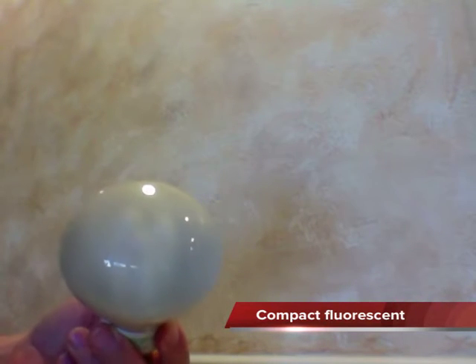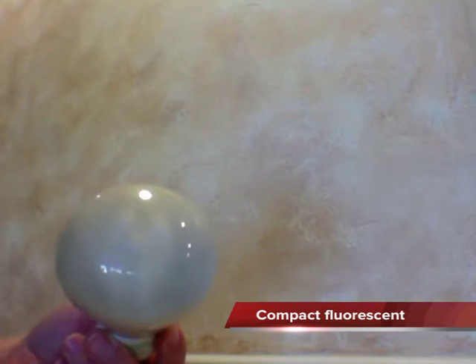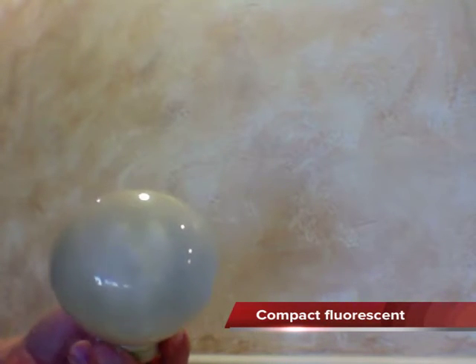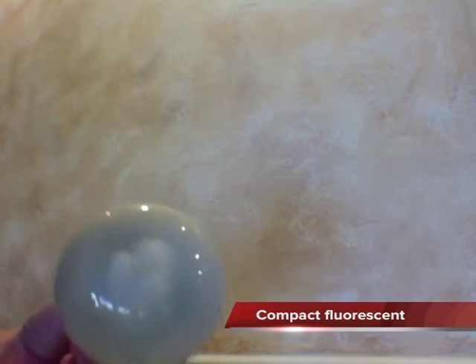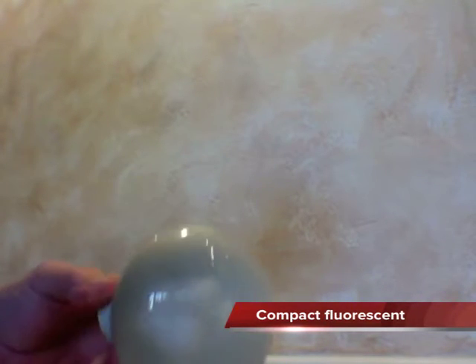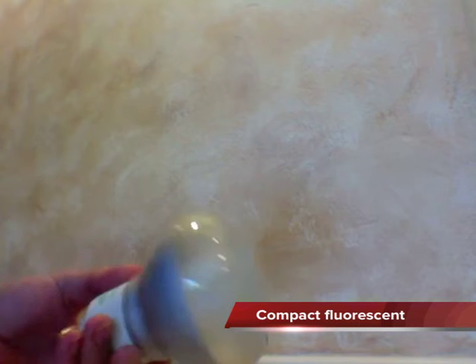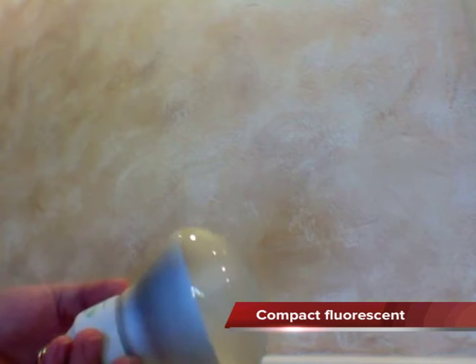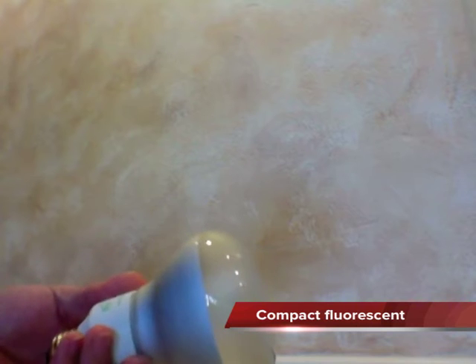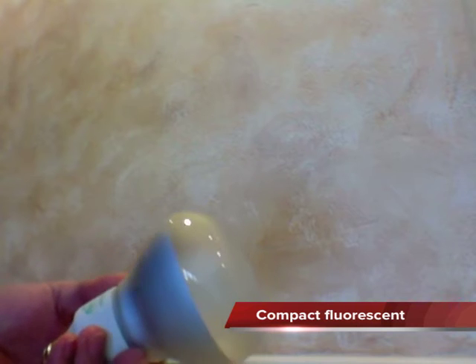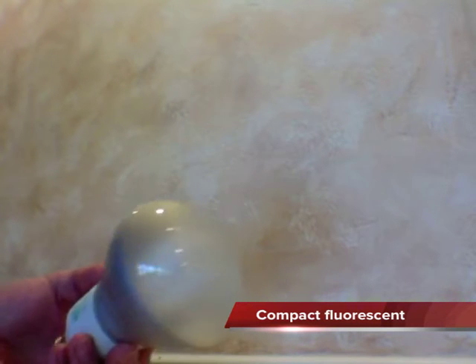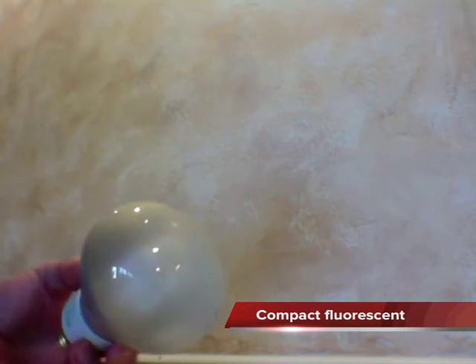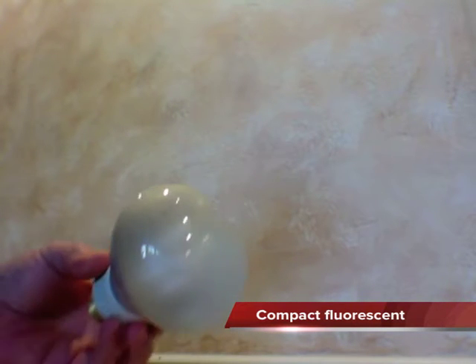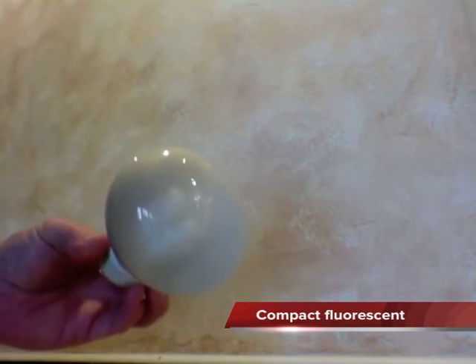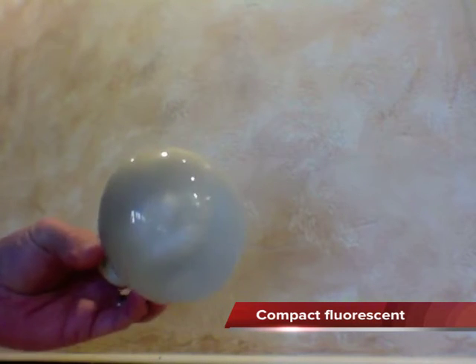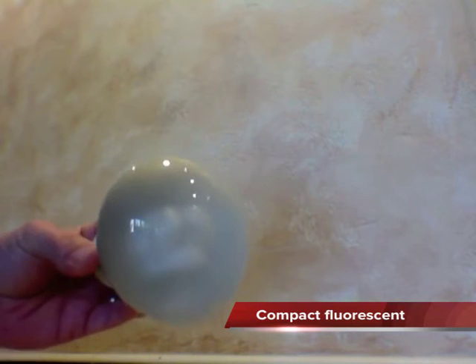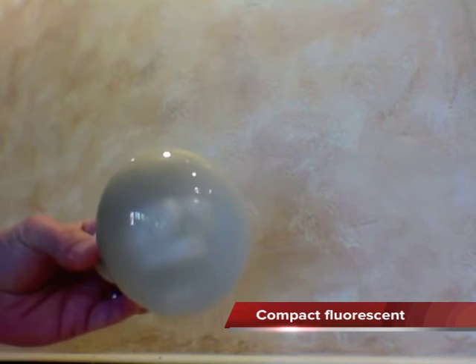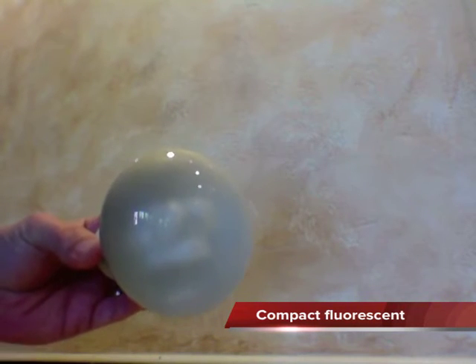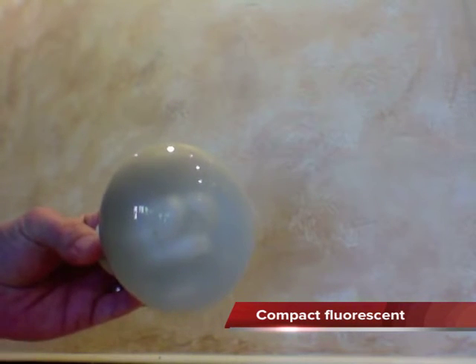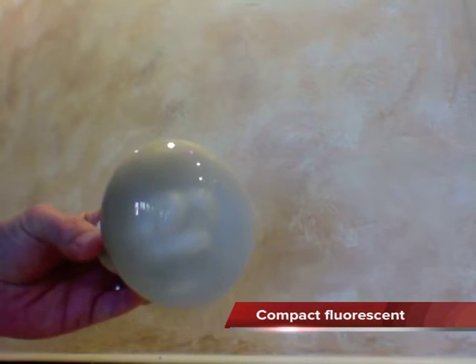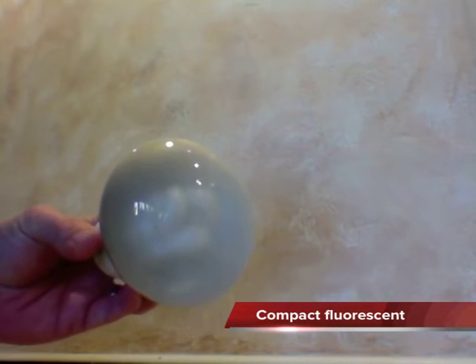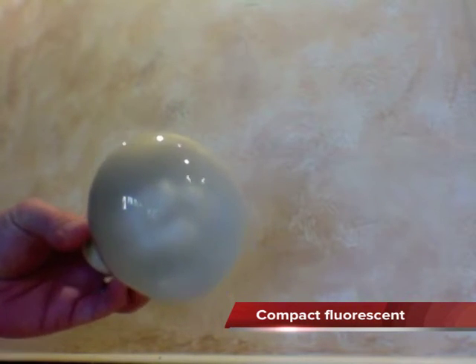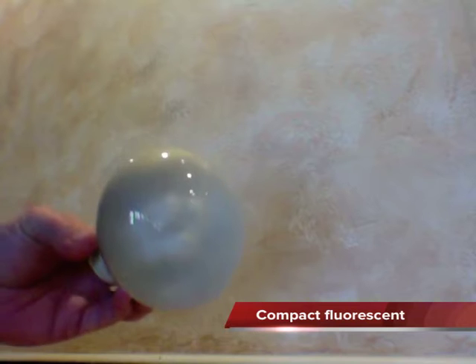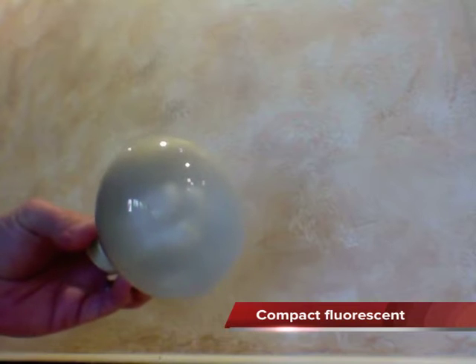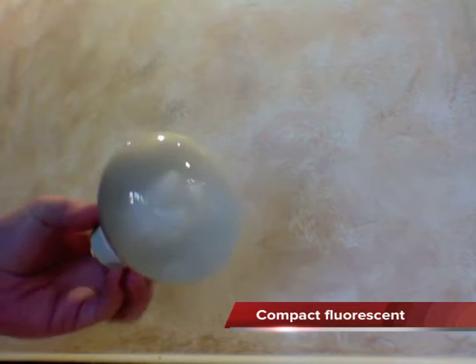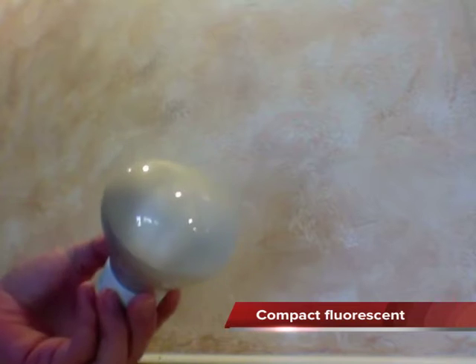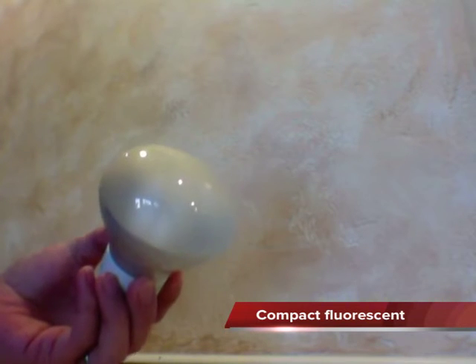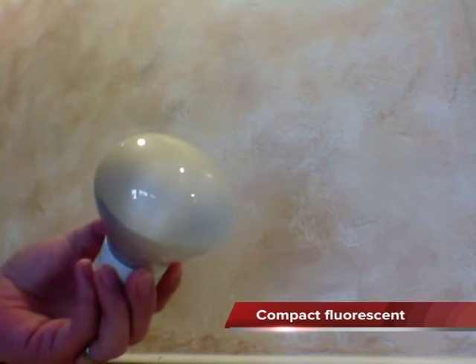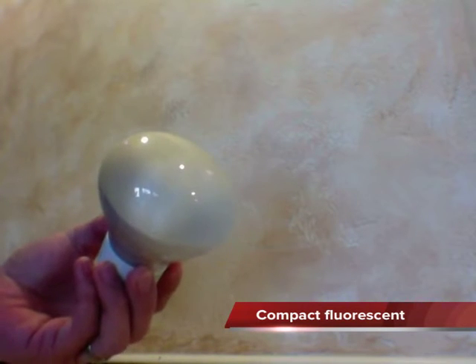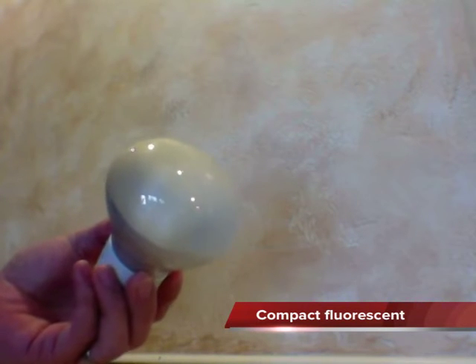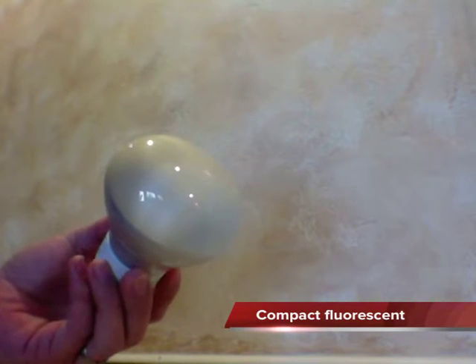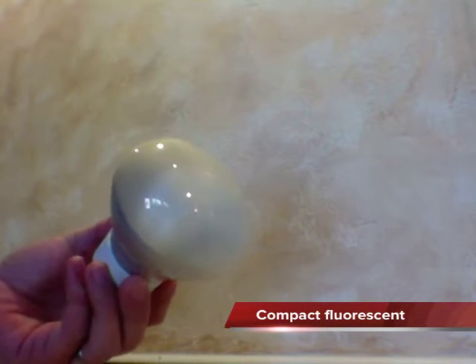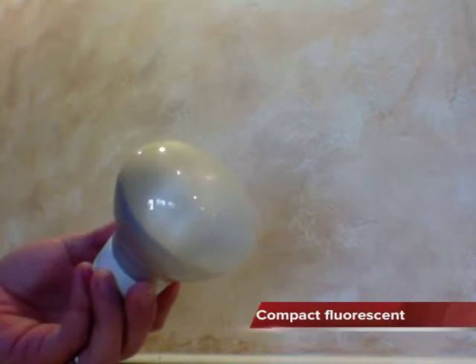You can get them in dimmable format as well, so they're a relatively cost-effective solution for energy efficient lighting. However, they do have the downsides of fluorescents that we're all used to.